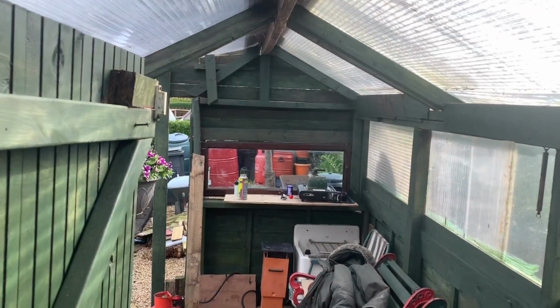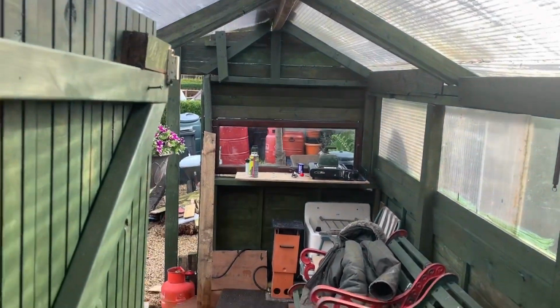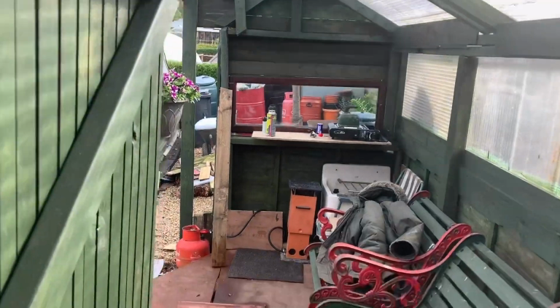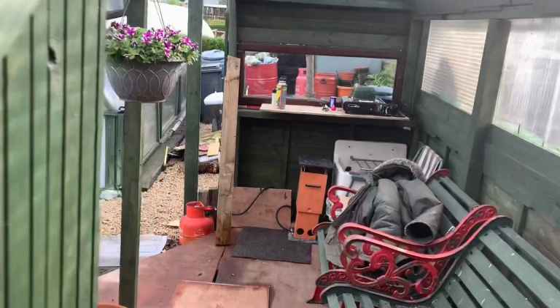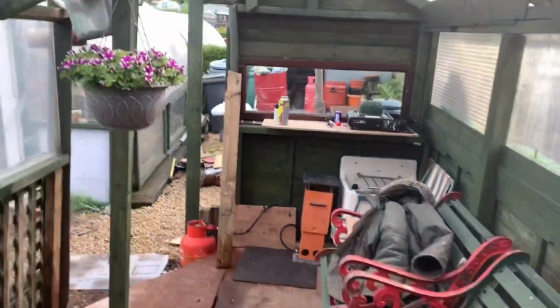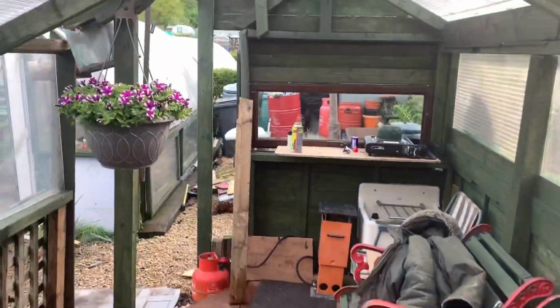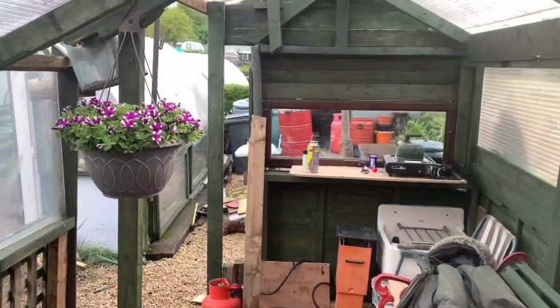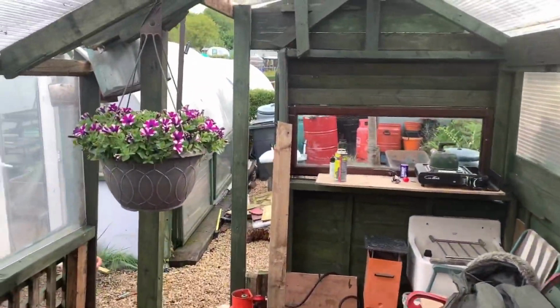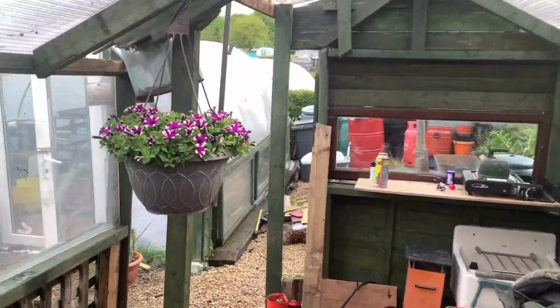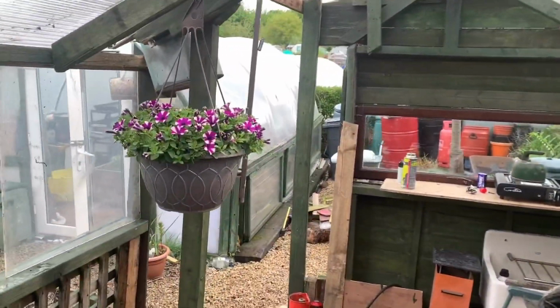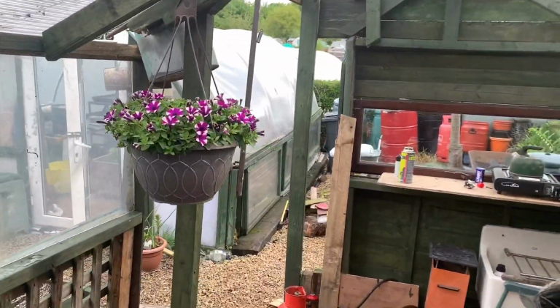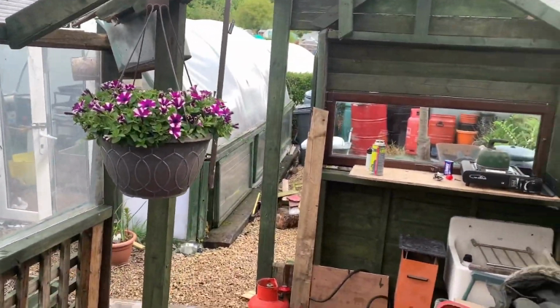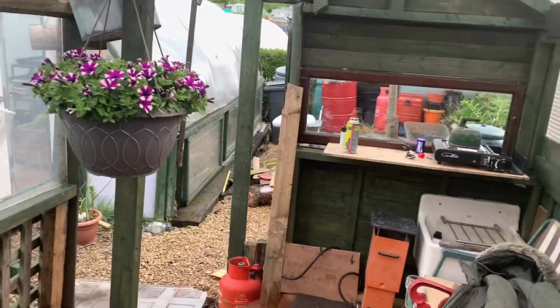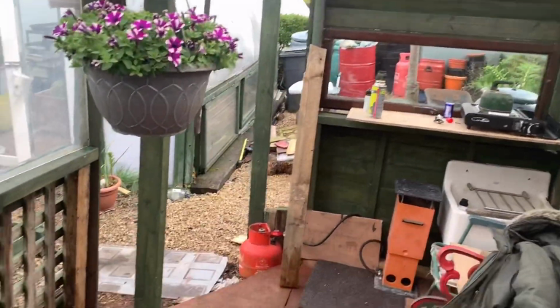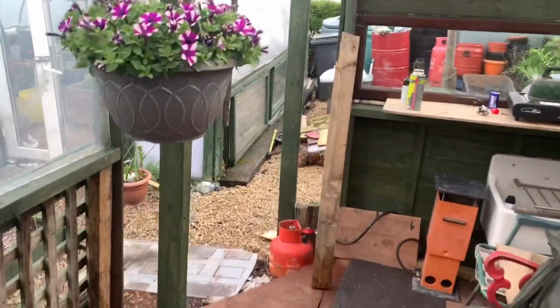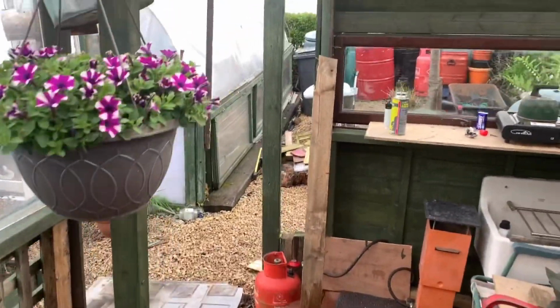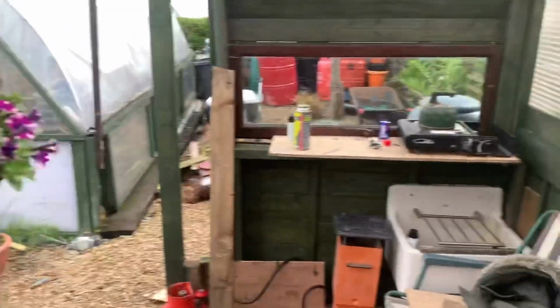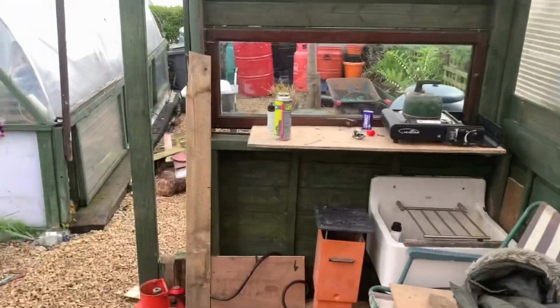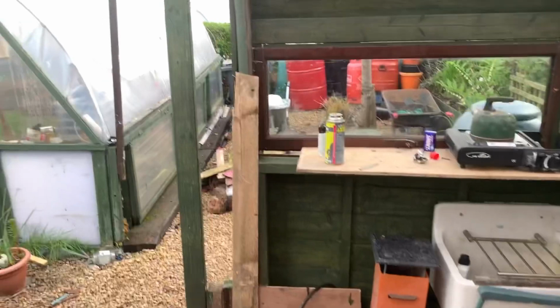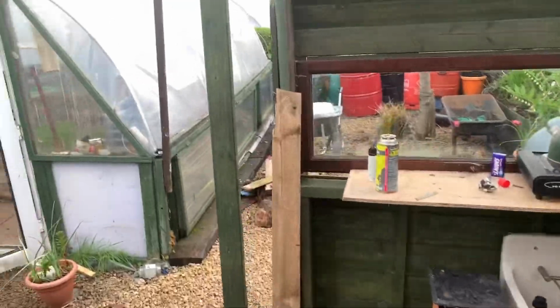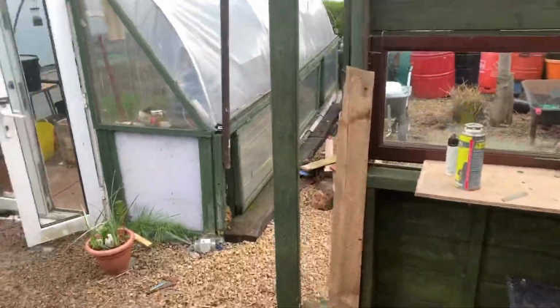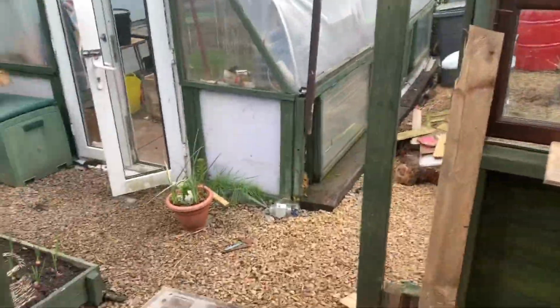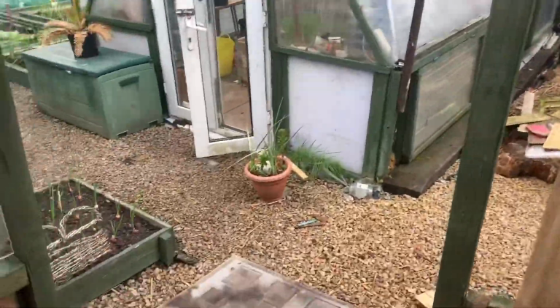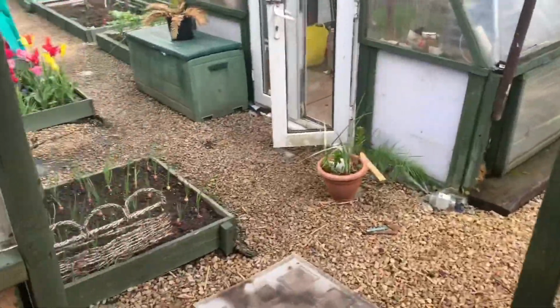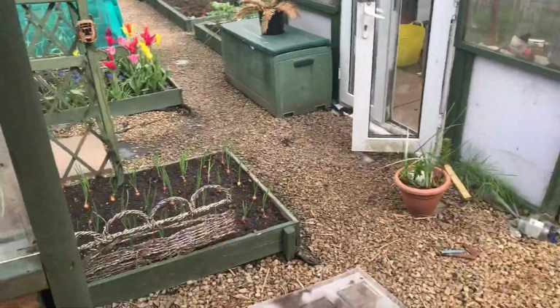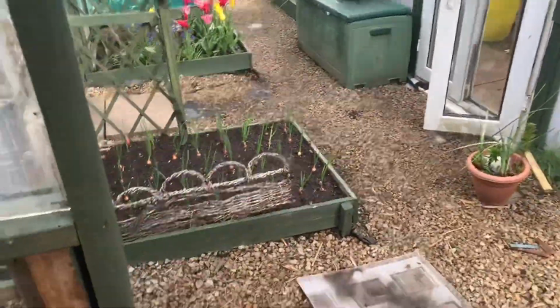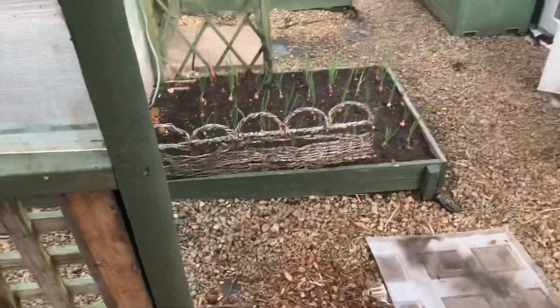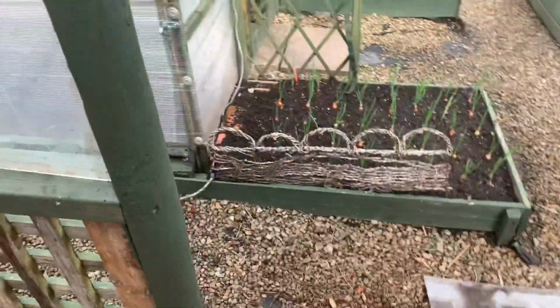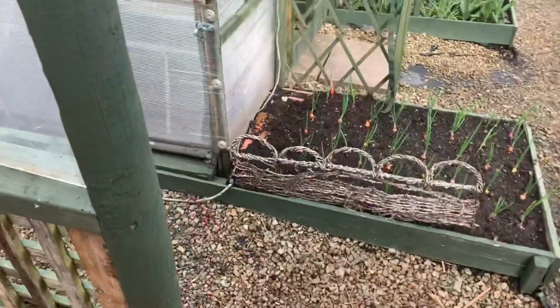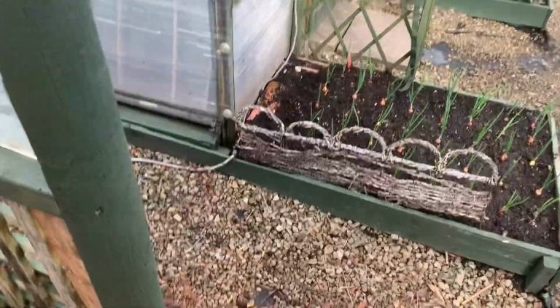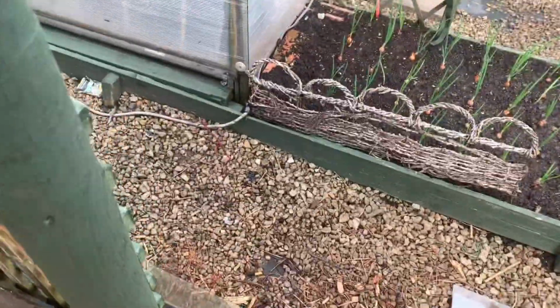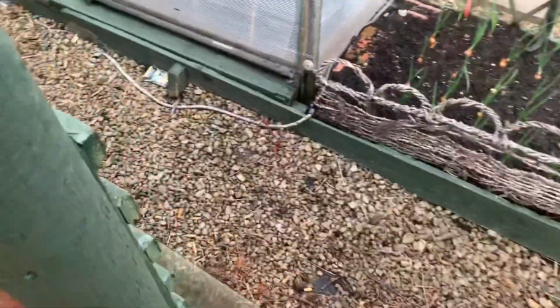Hey, we're back. Lovely morning. I'm just sorting this shed out again.